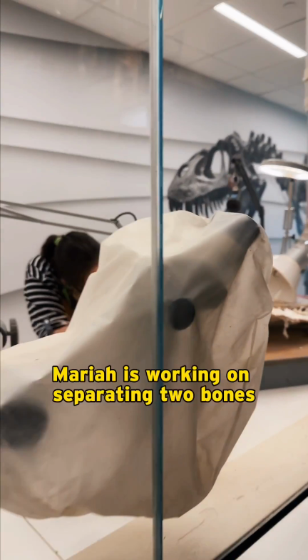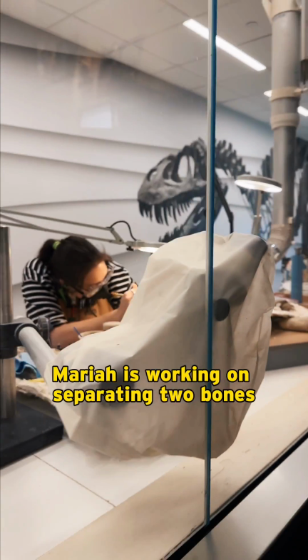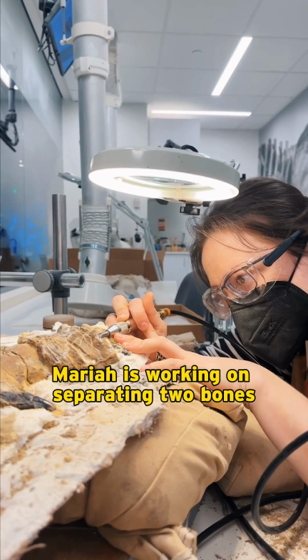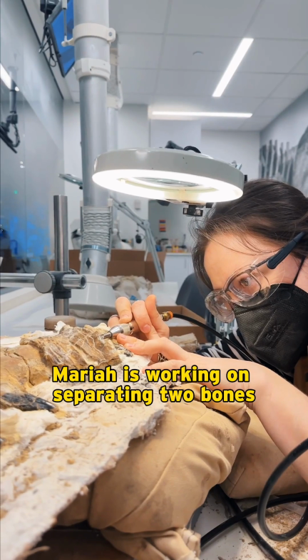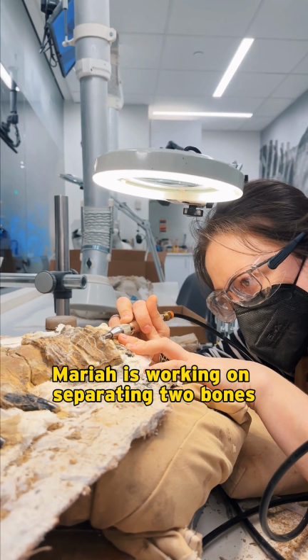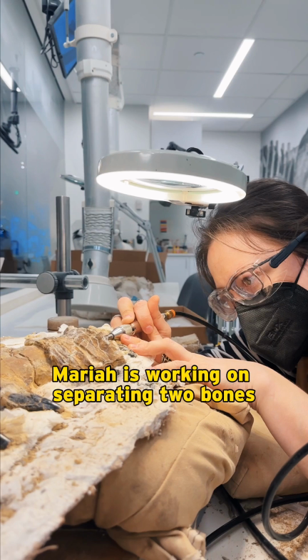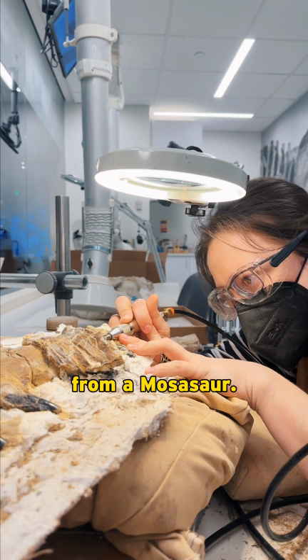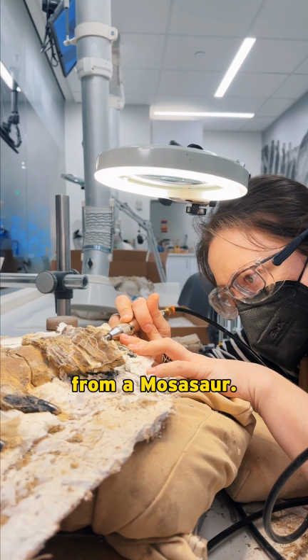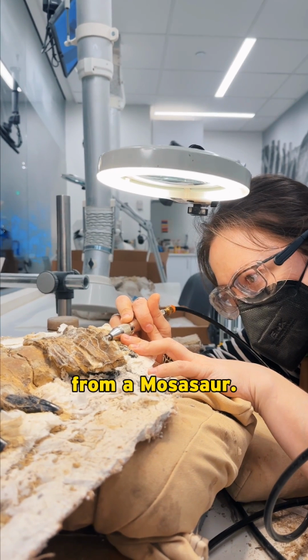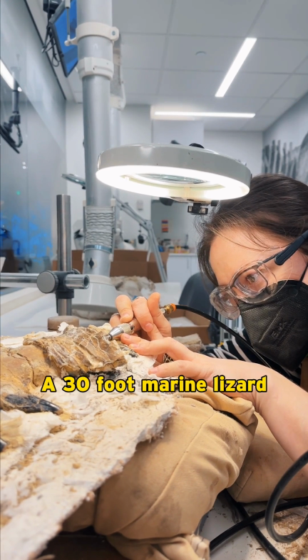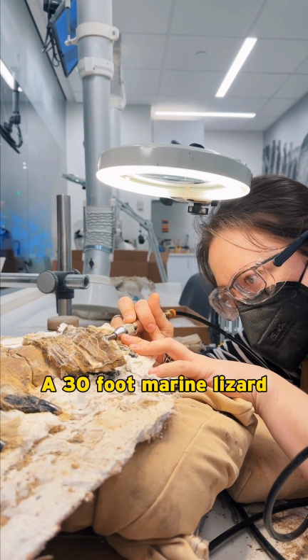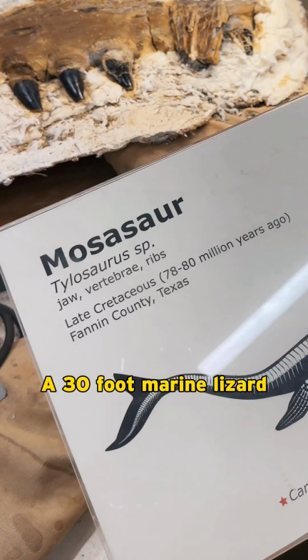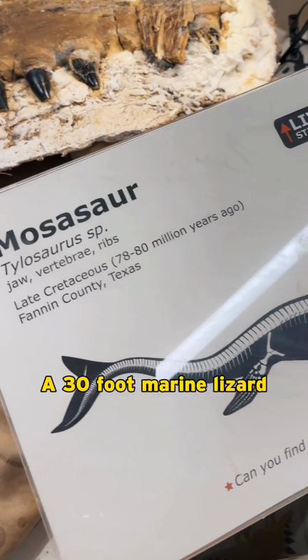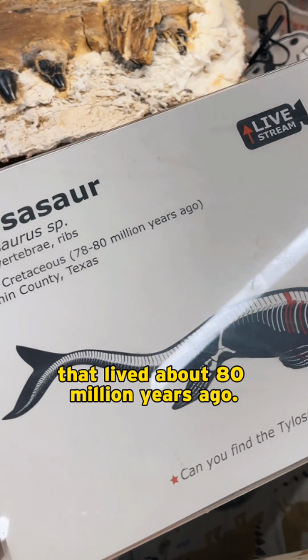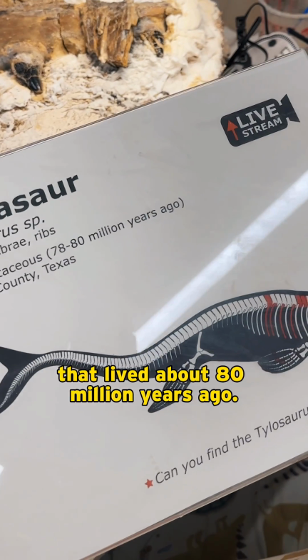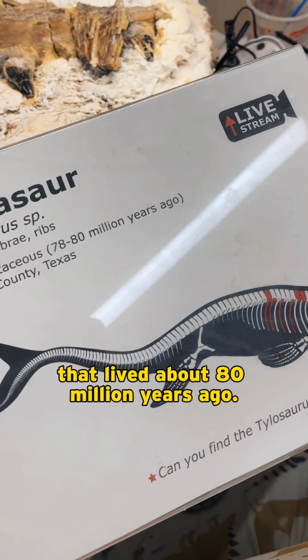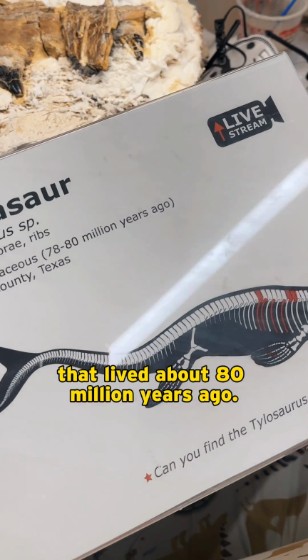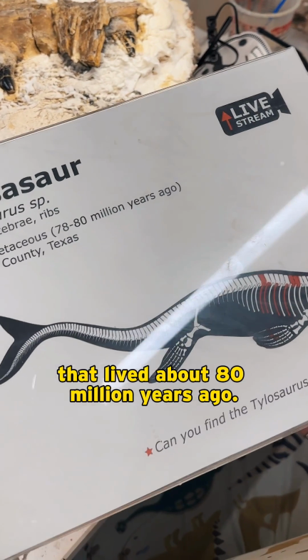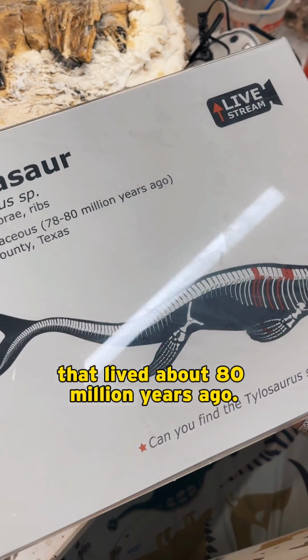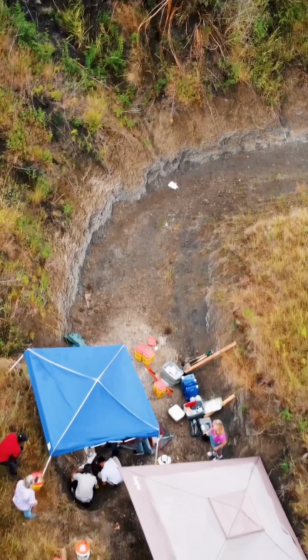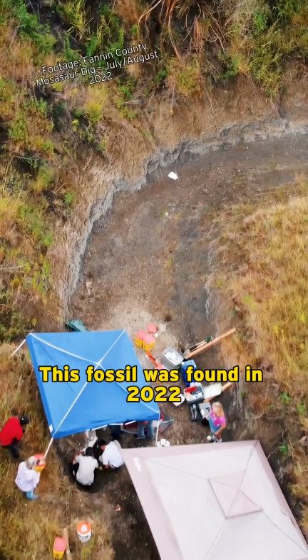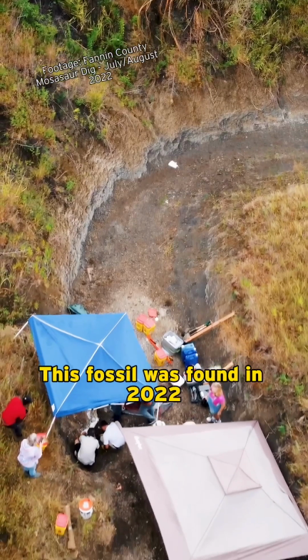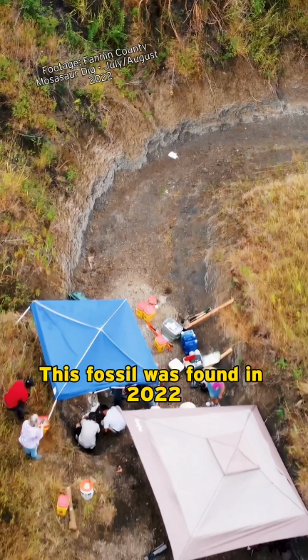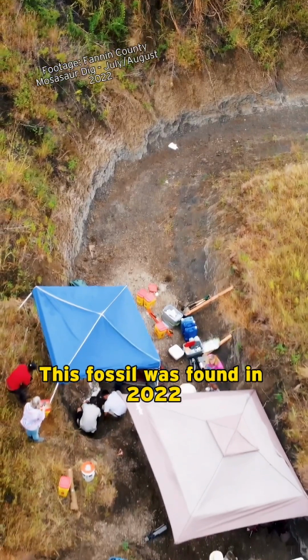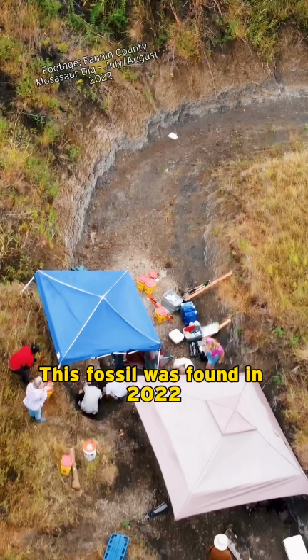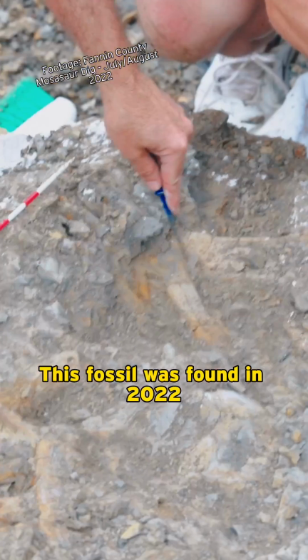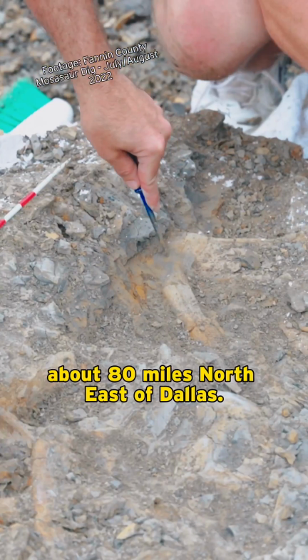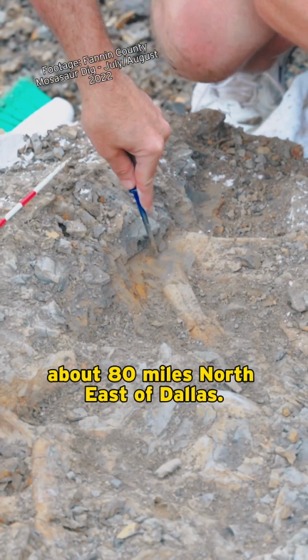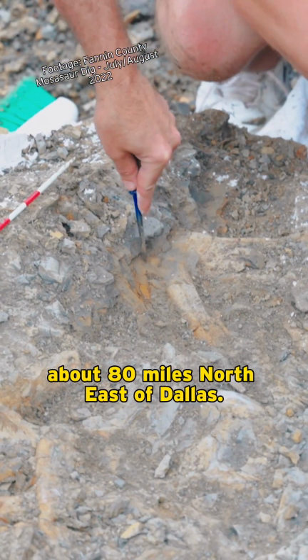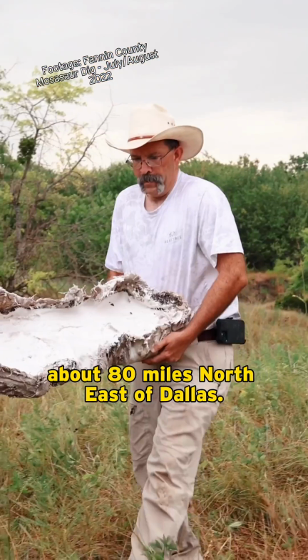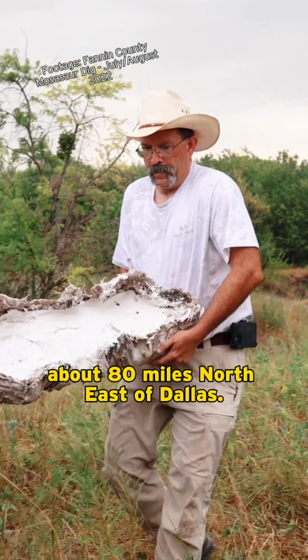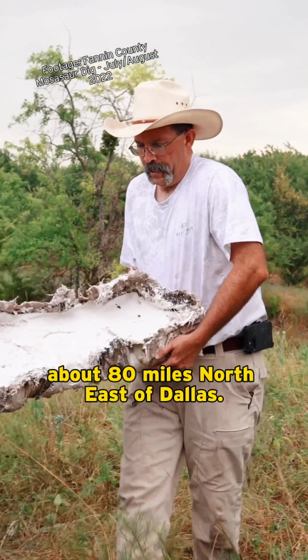Mariah is working on separating two bones from a mosasaur, a 30-foot marine lizard that lived about 80 million years ago. This fossil was found in 2022, about 80 miles northeast of Dallas.